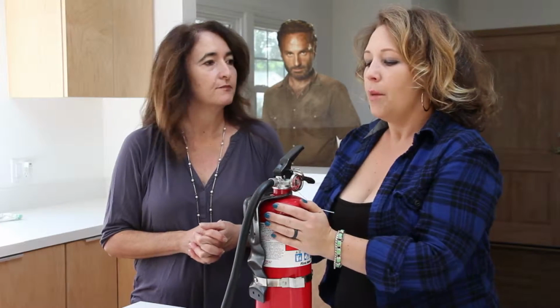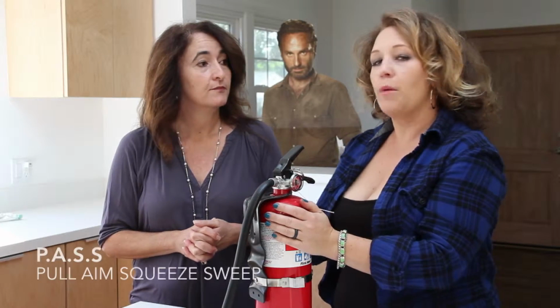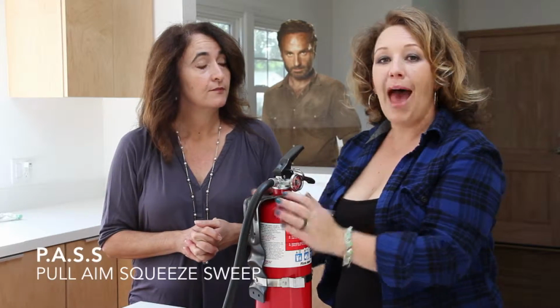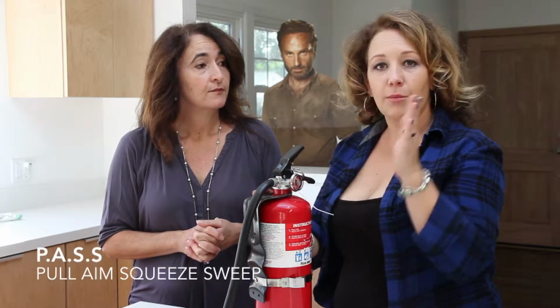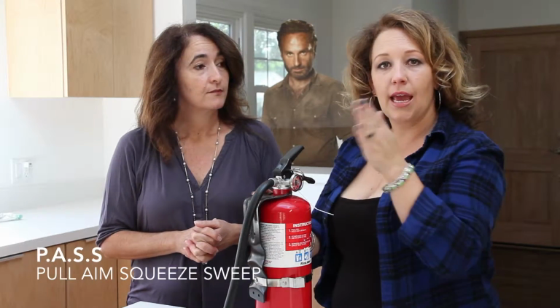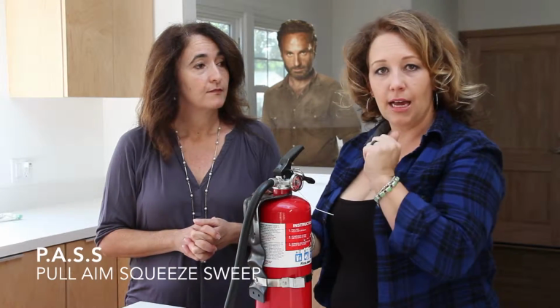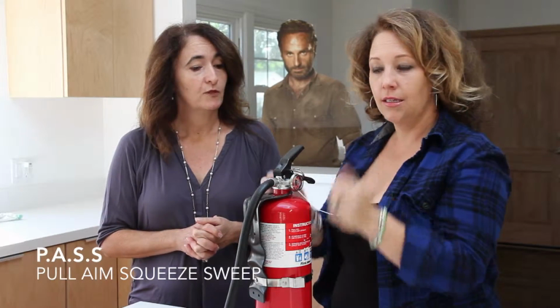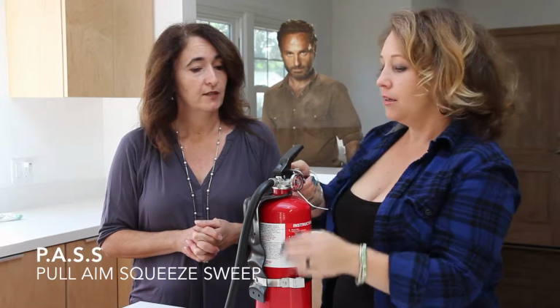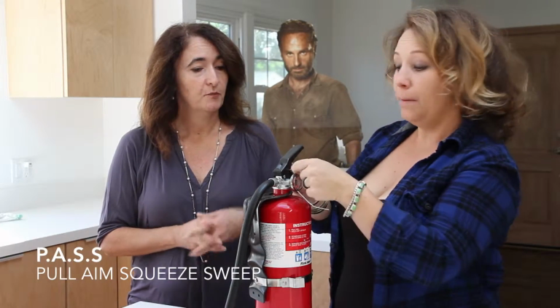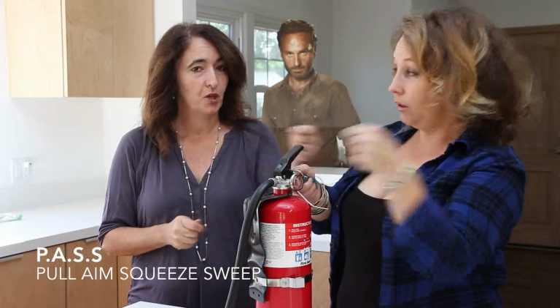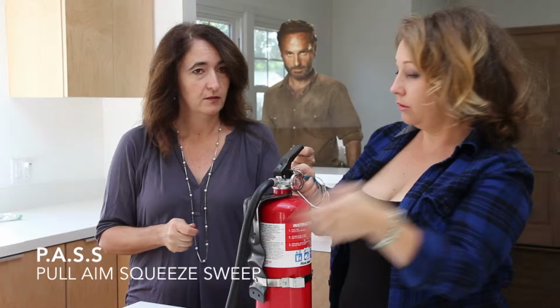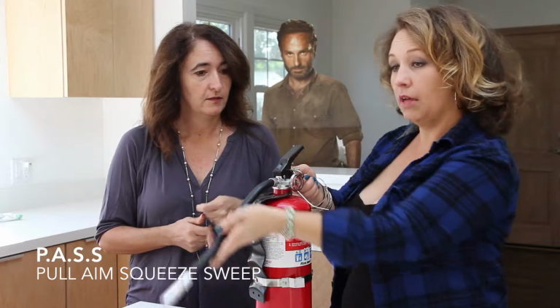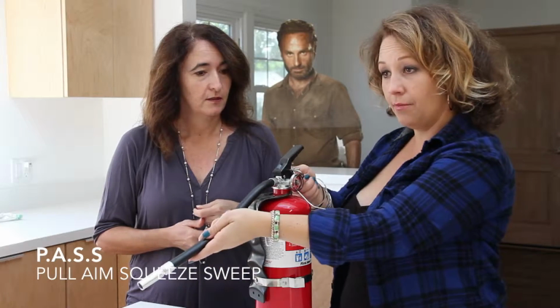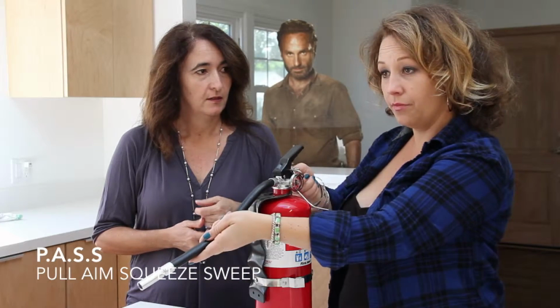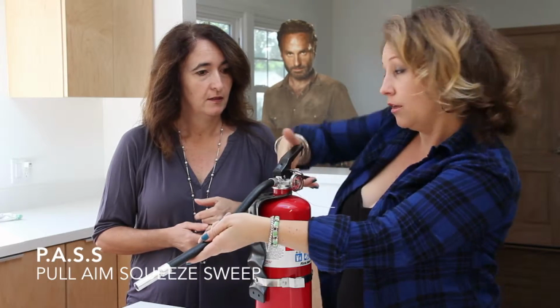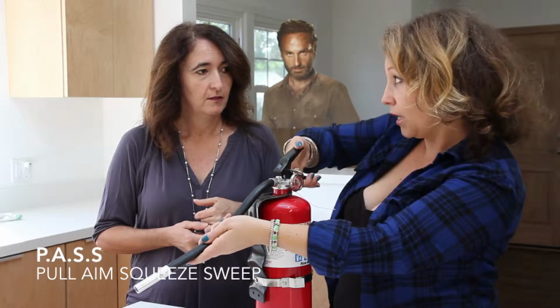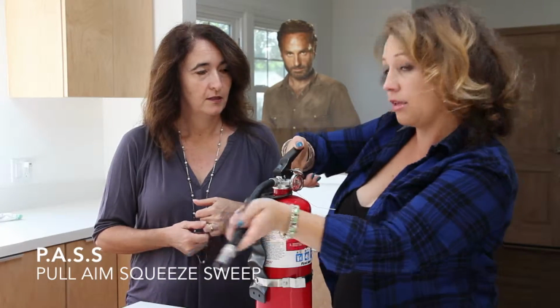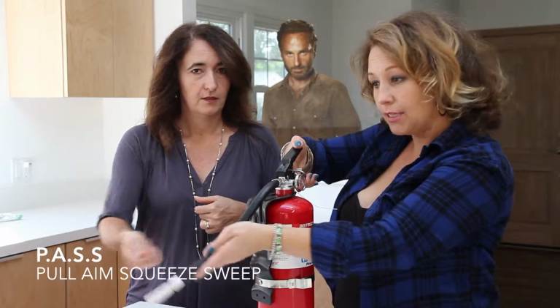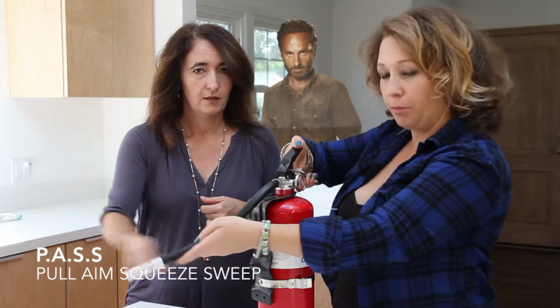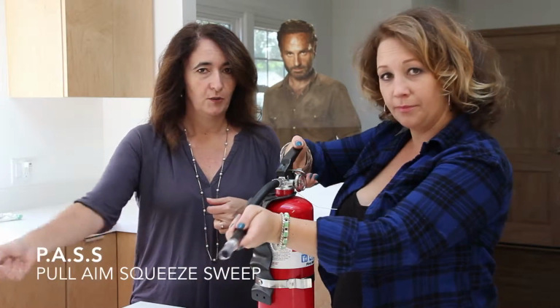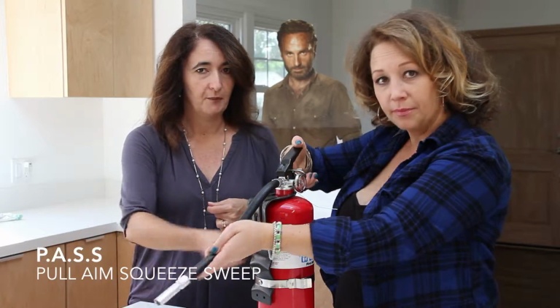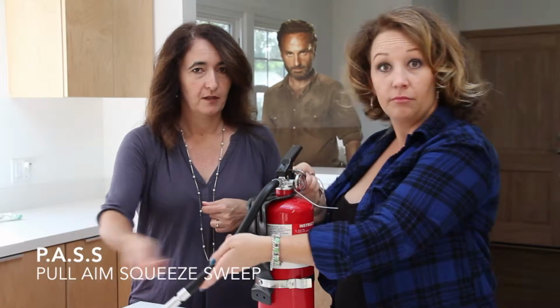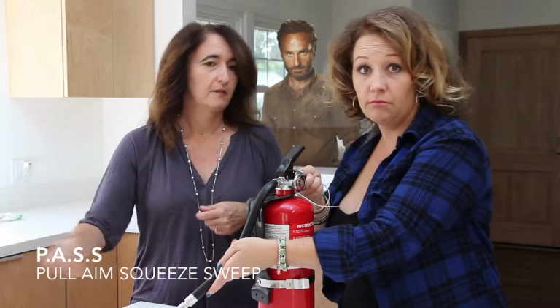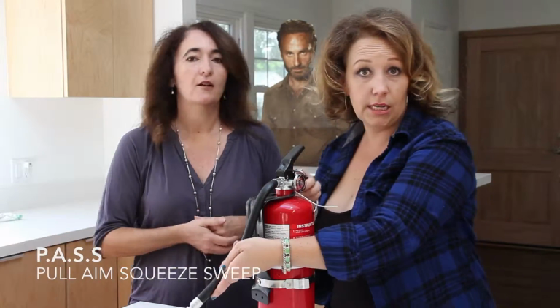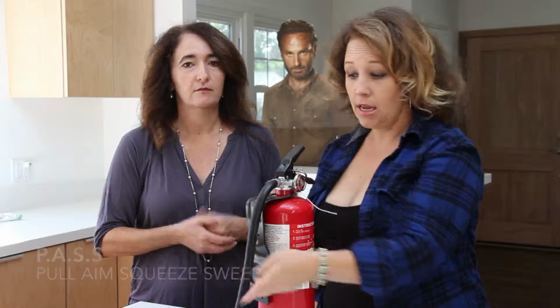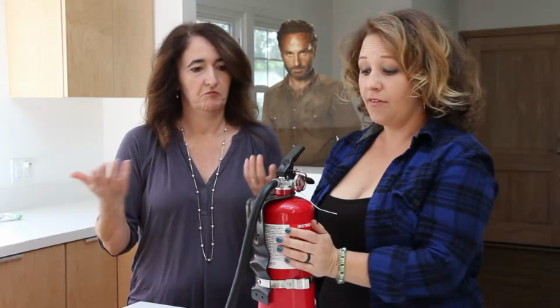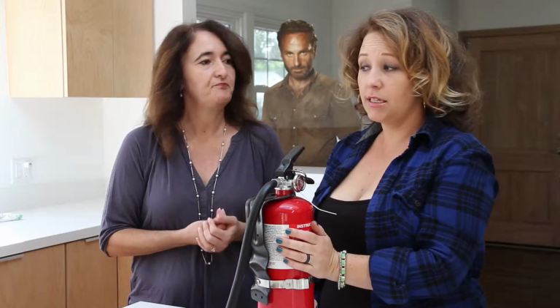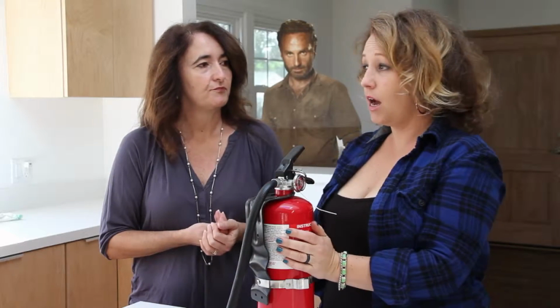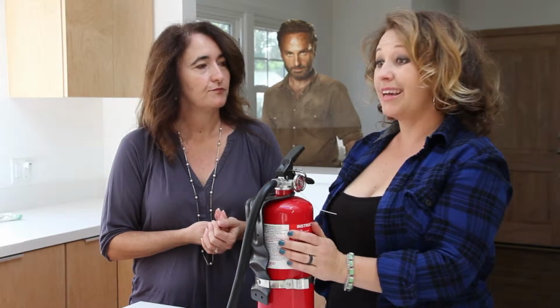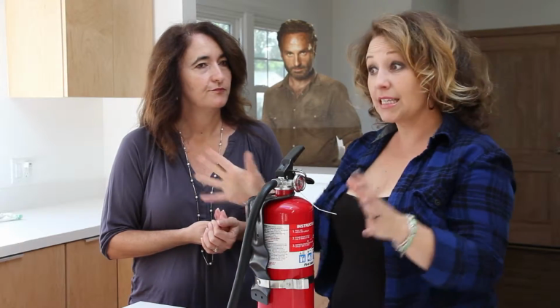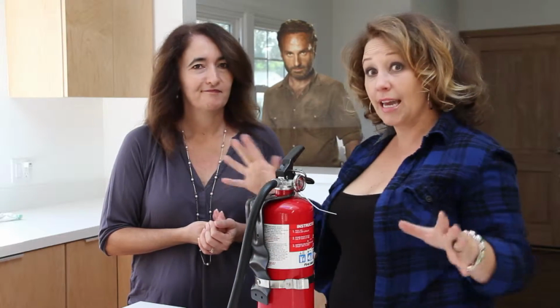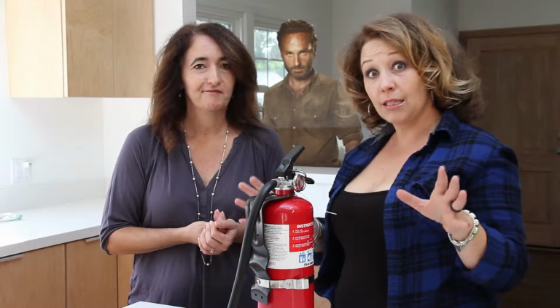Just remember PASS — P-A-S-S: Pull, Aim, Squeeze, and Sweep. That's it. Easy. Have these easily accessible.